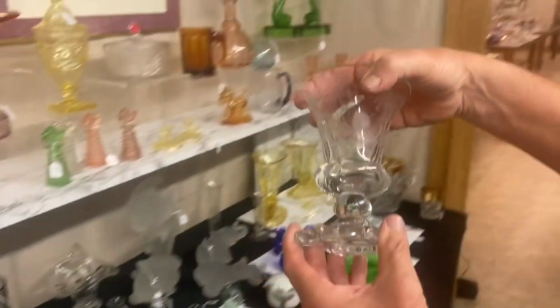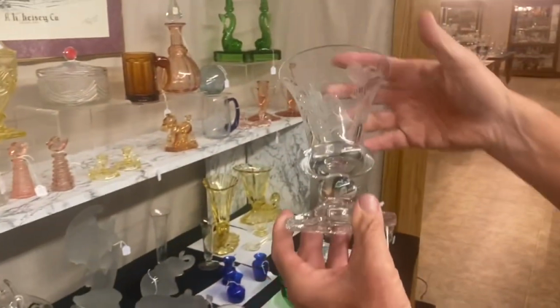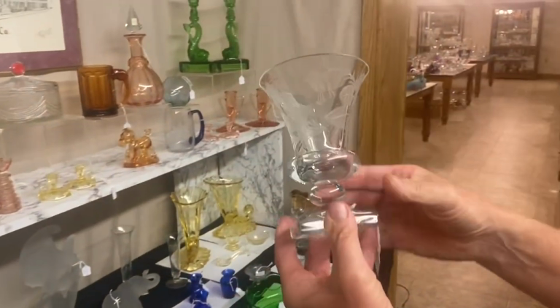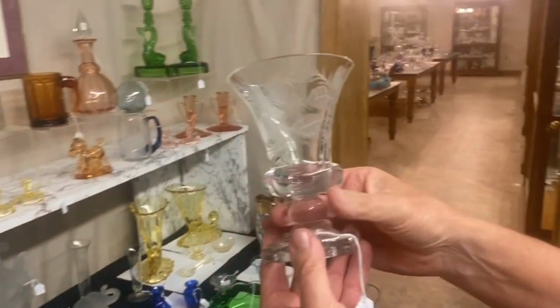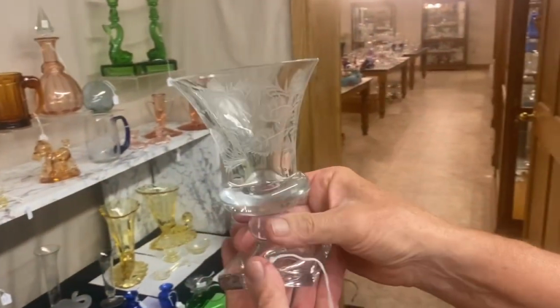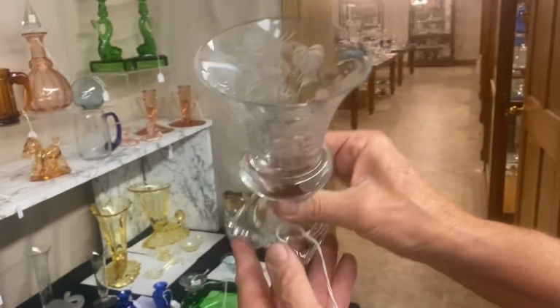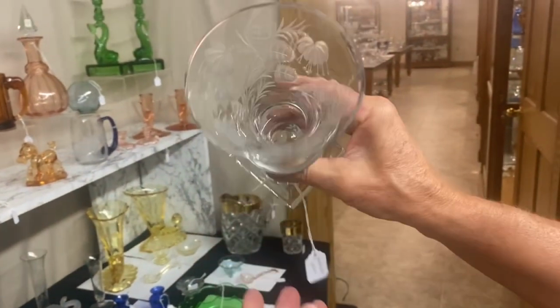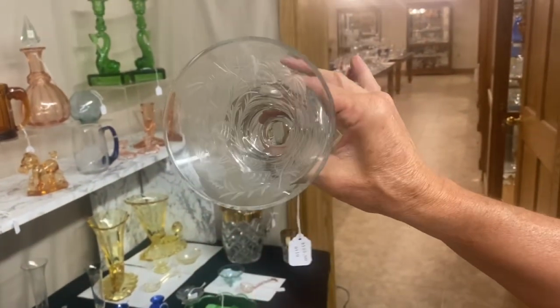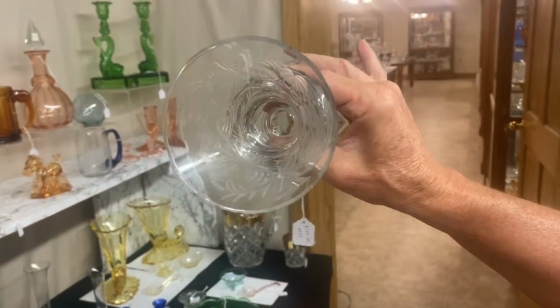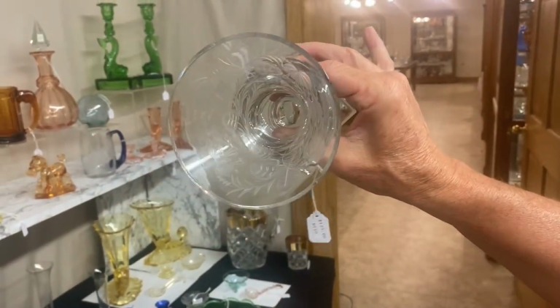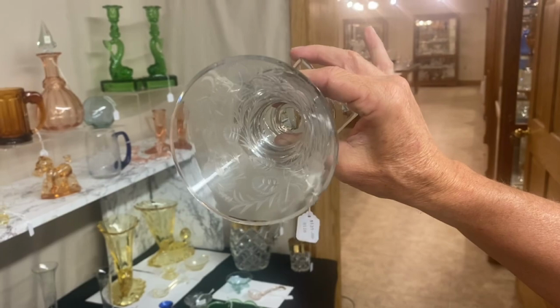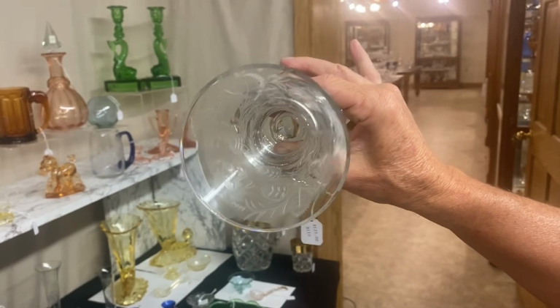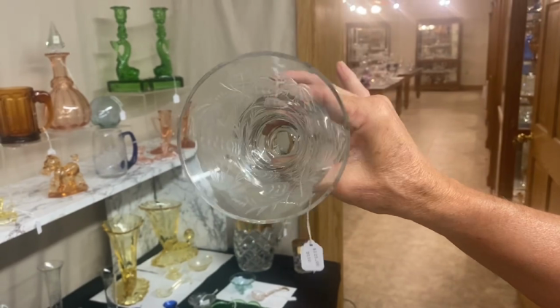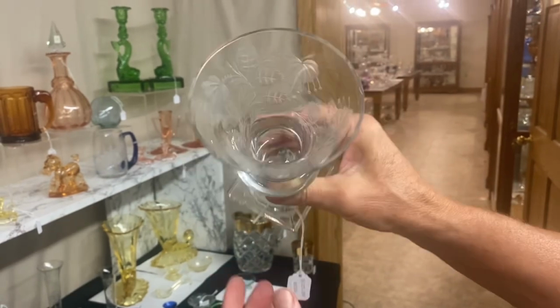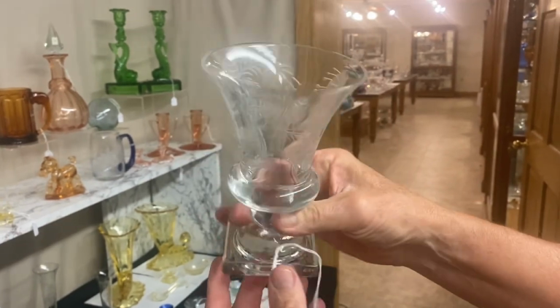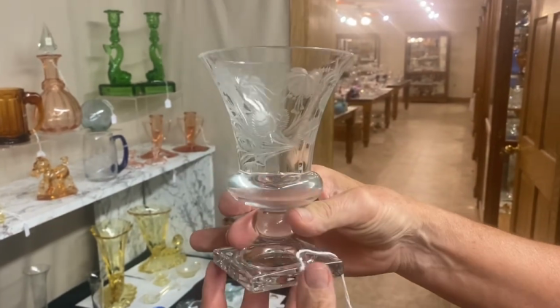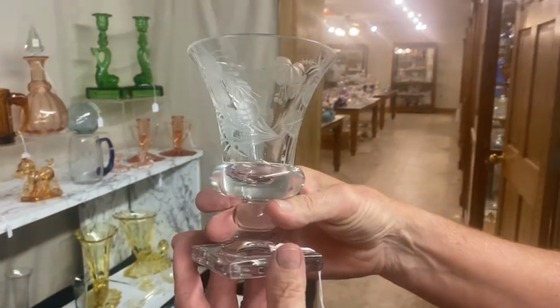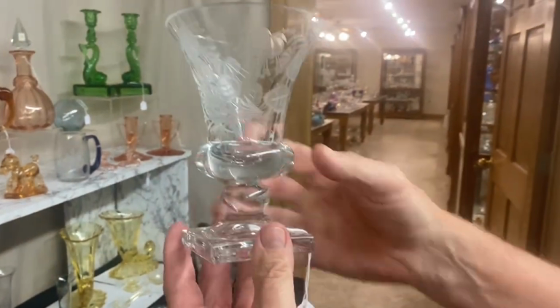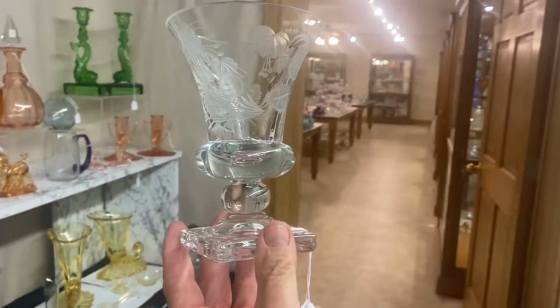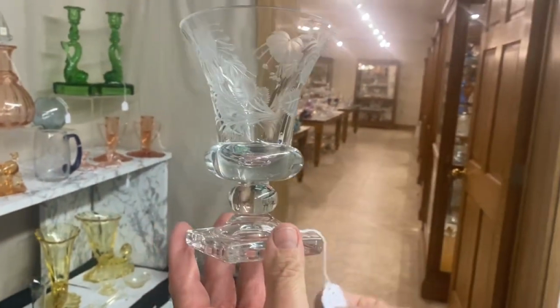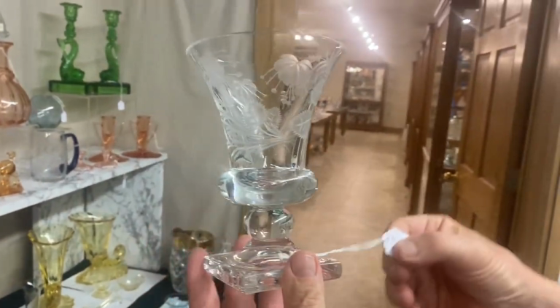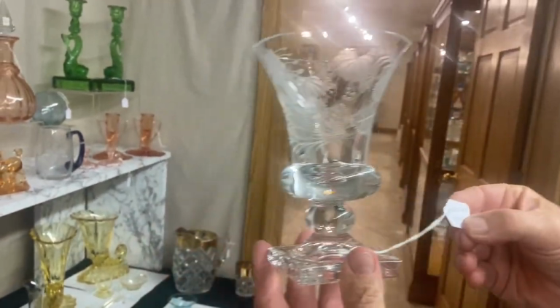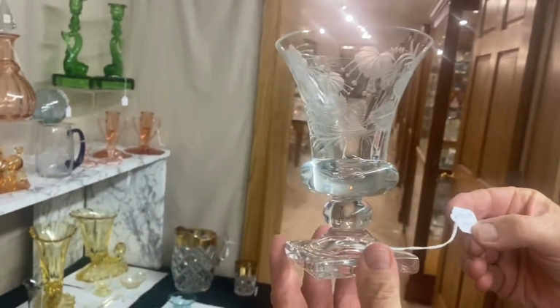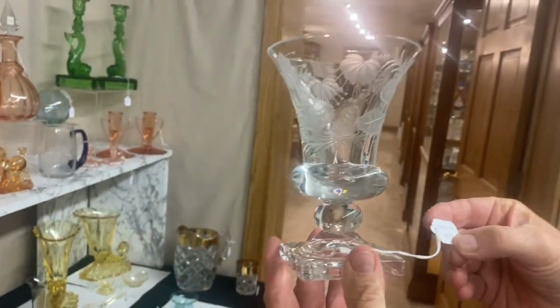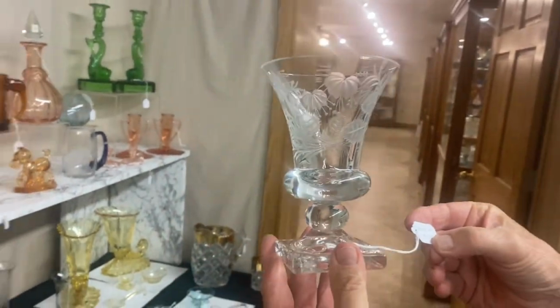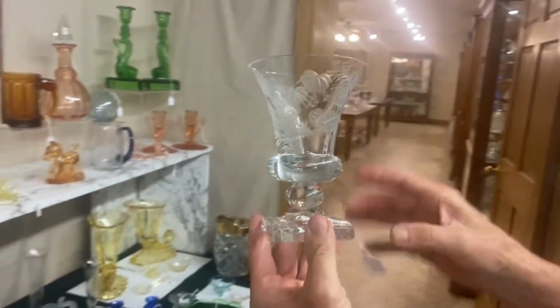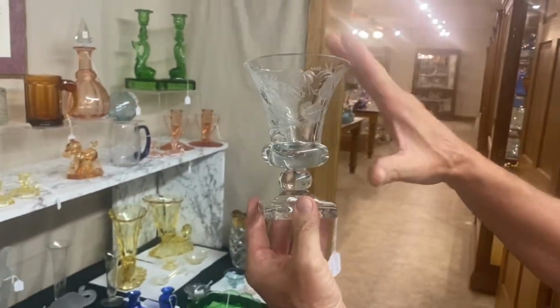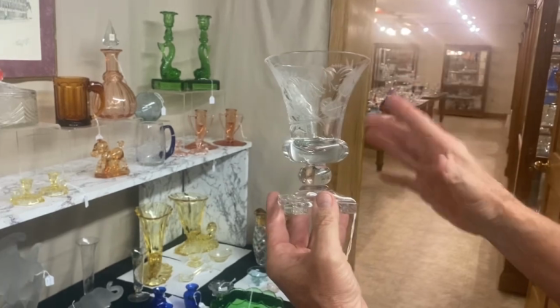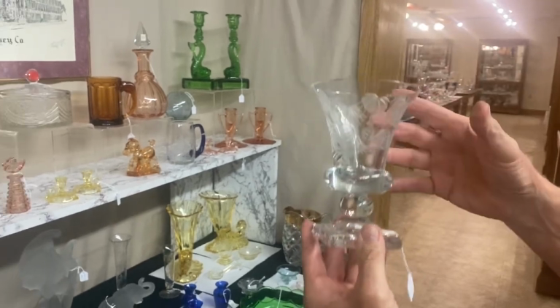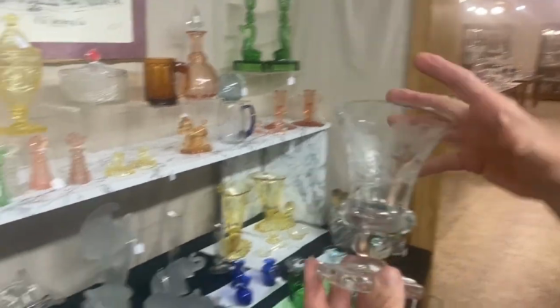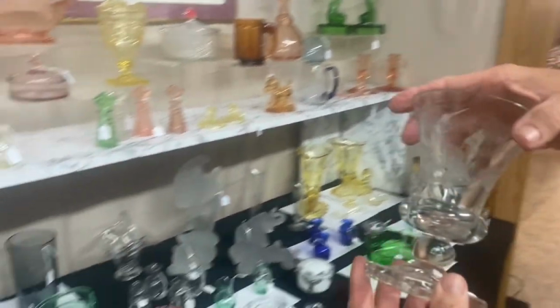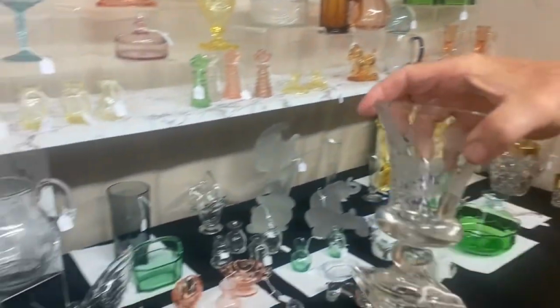Urn vase with a beautiful little cutting on it. It's $125. I'm going to guess this is a six-inch tall vase.